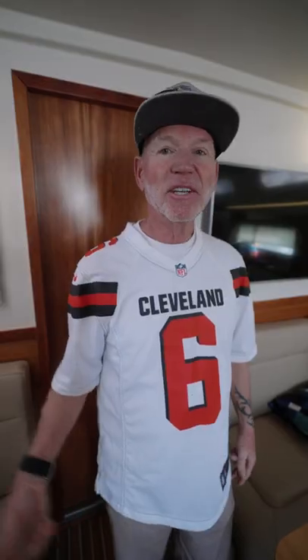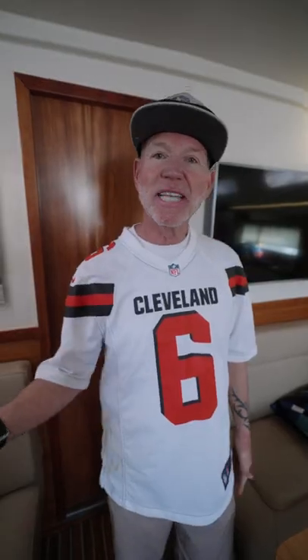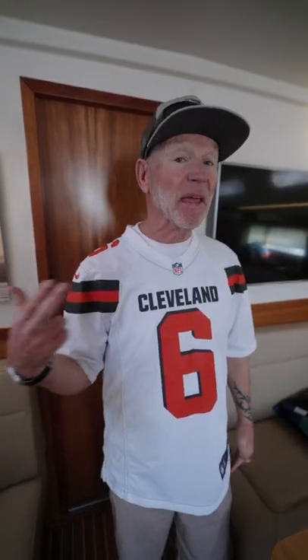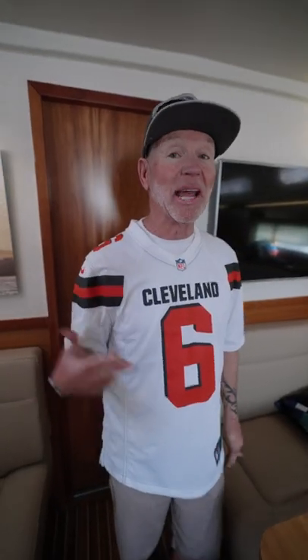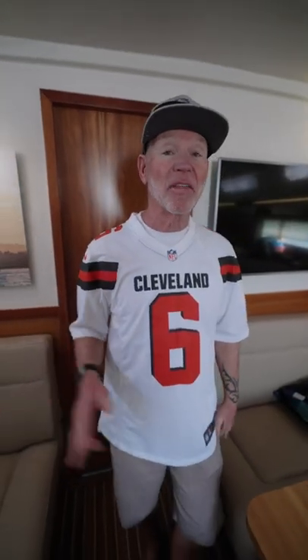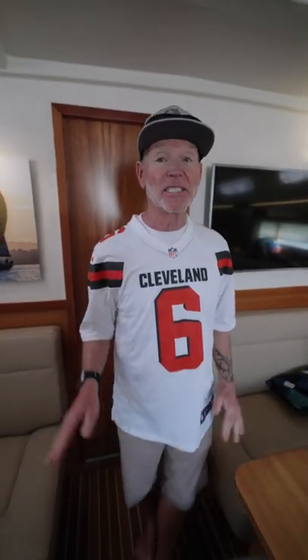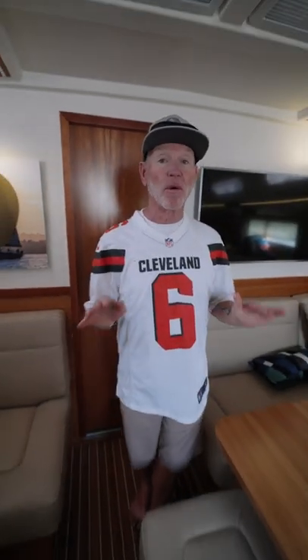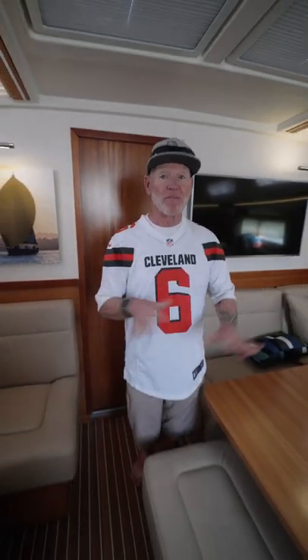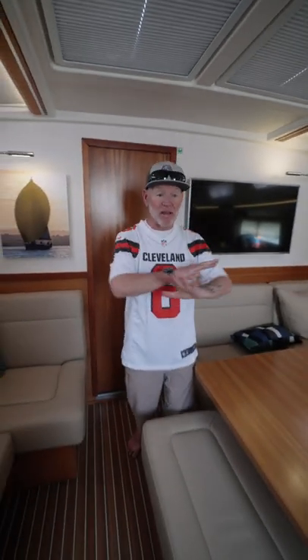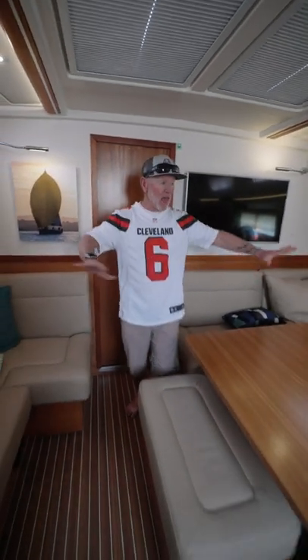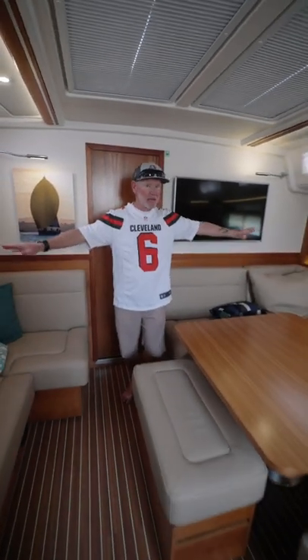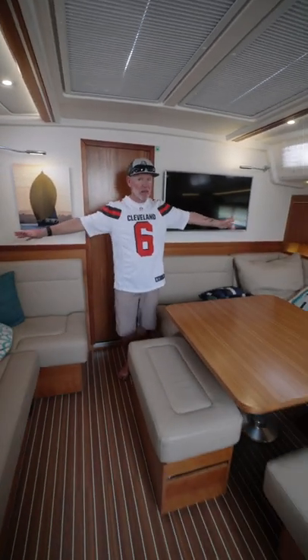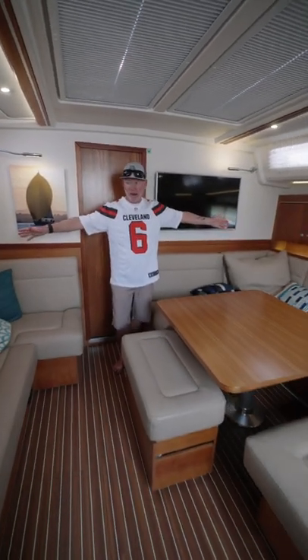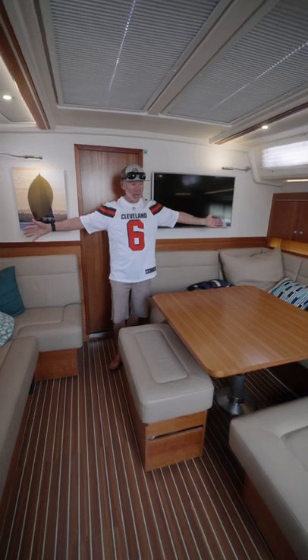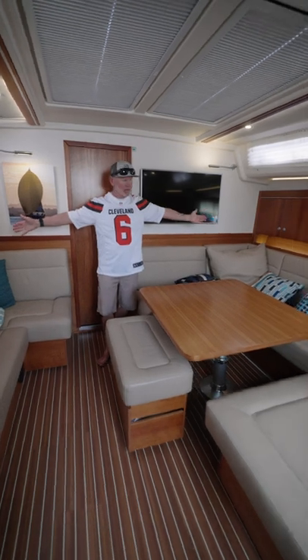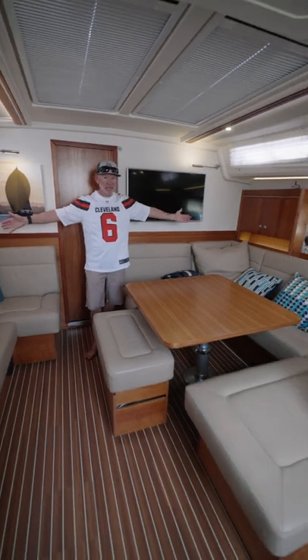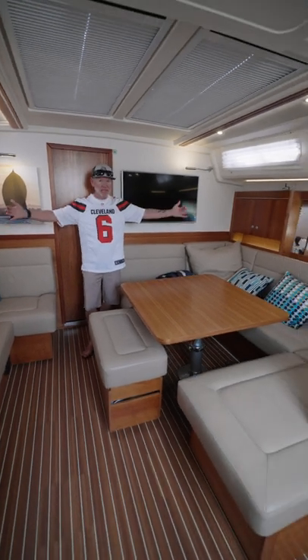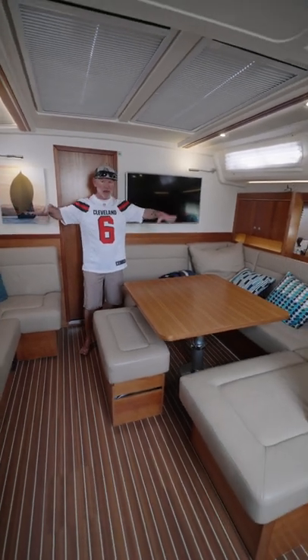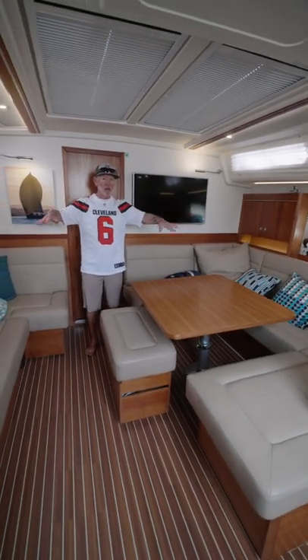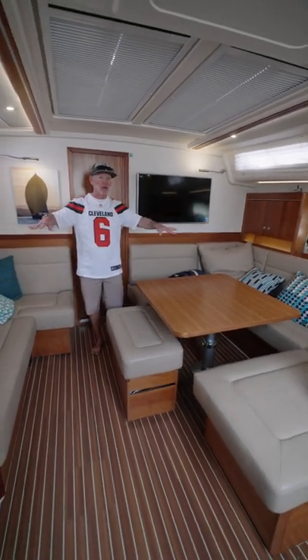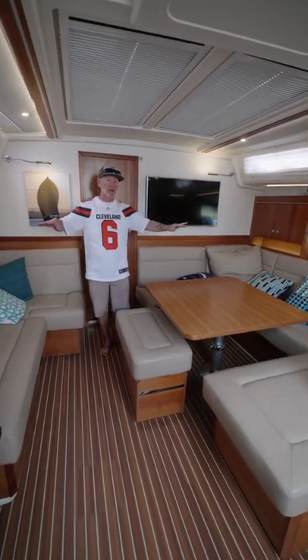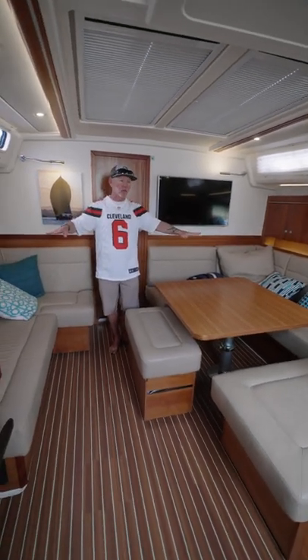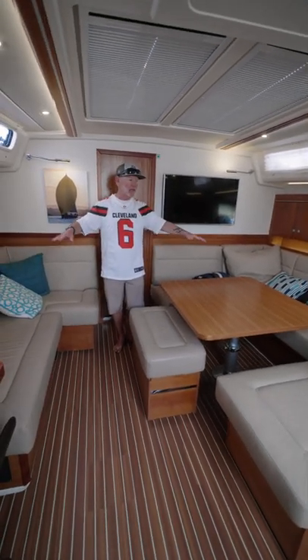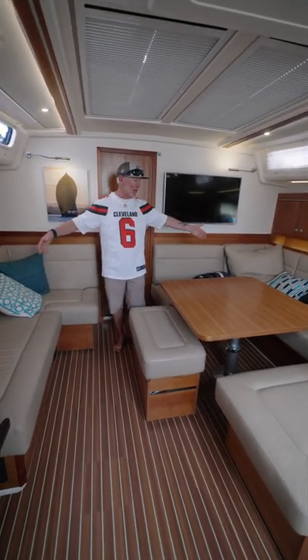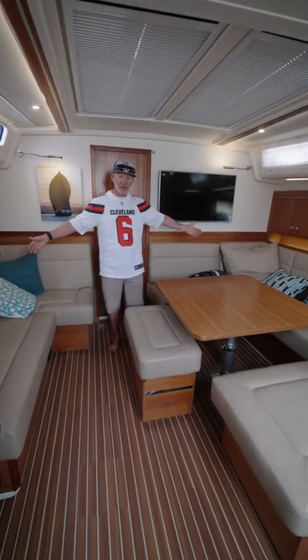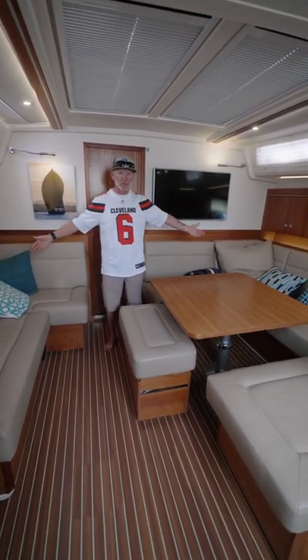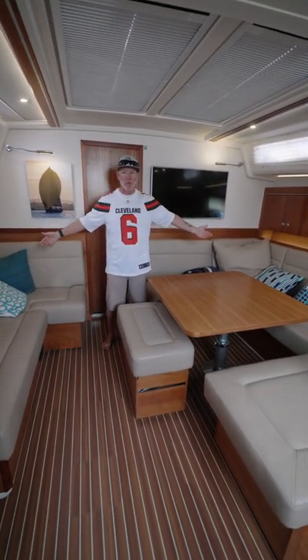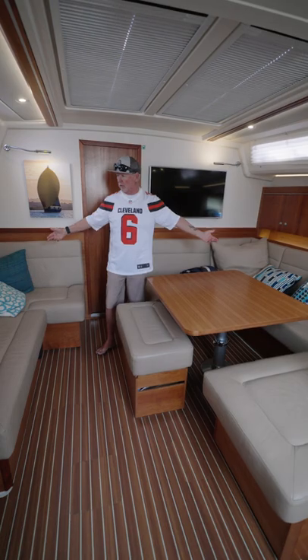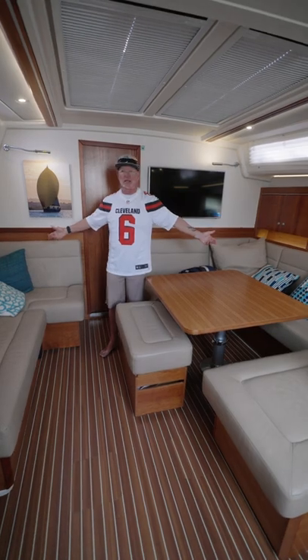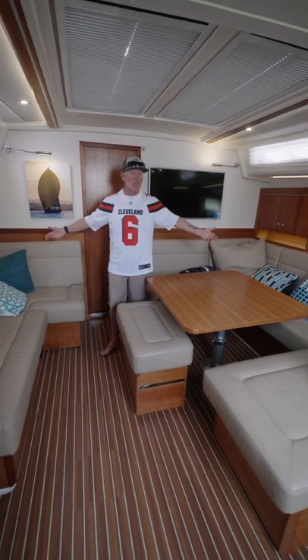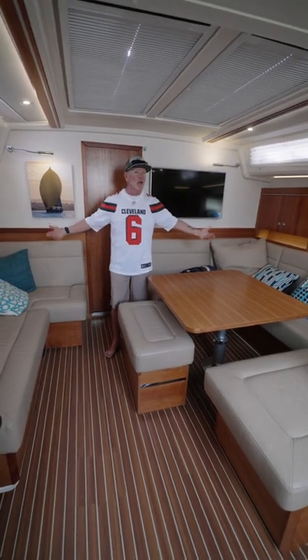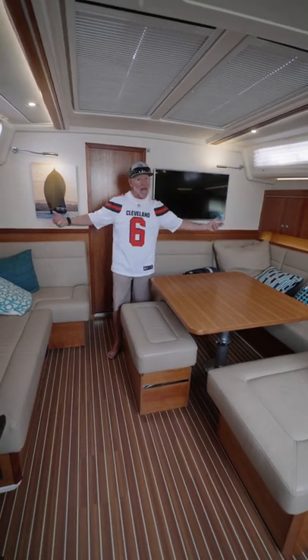Here's the second thing we like about the Hanze 455: the main salon. I mean, listen, this is a down-below boat in a lot of ways, and this is a pretty wonderful place to spend your time.